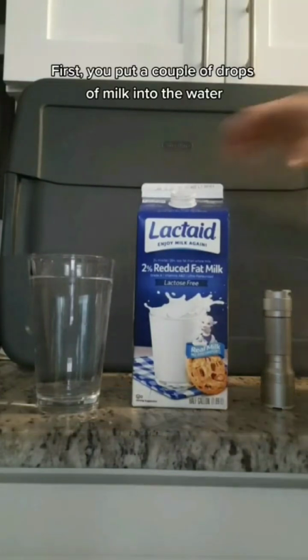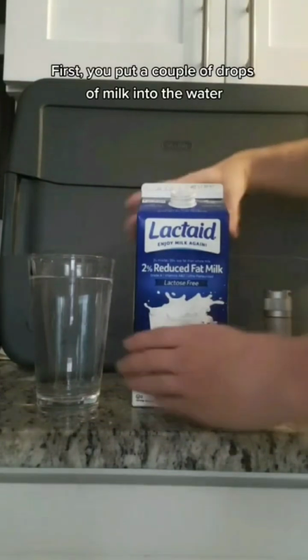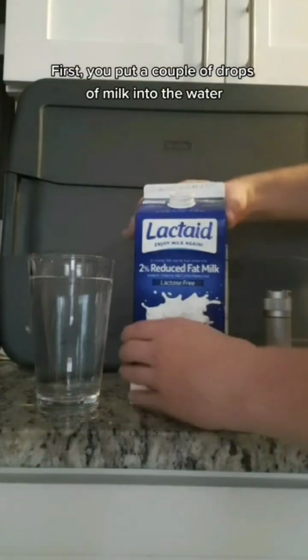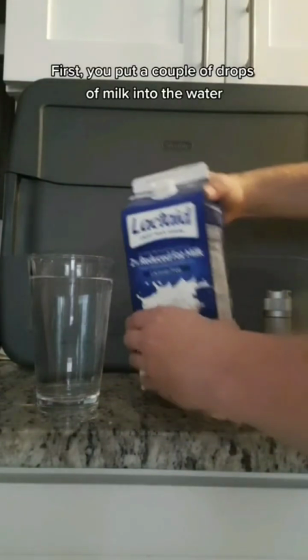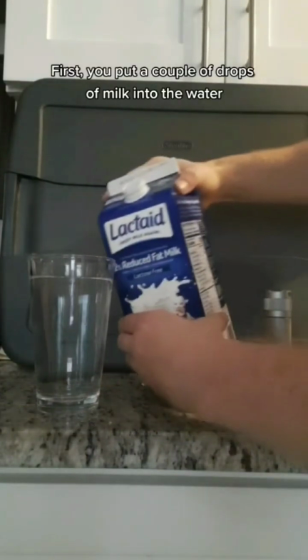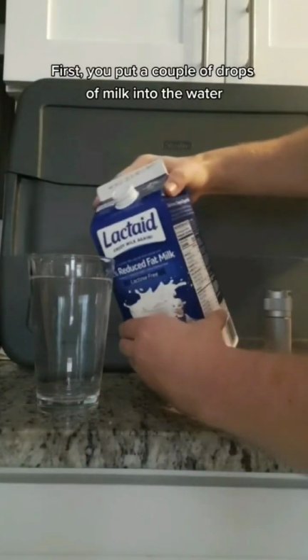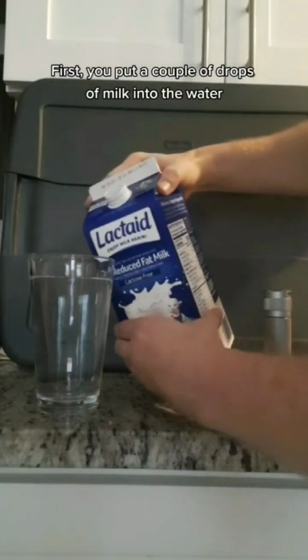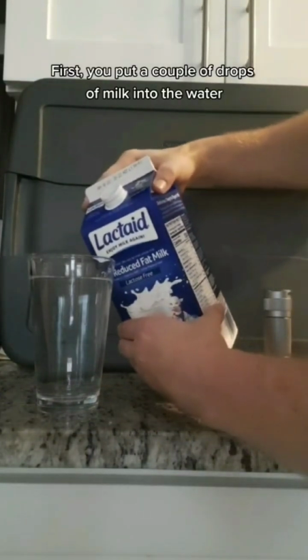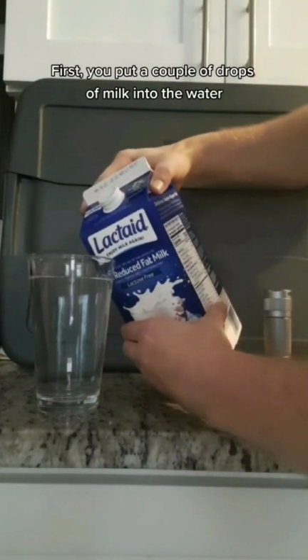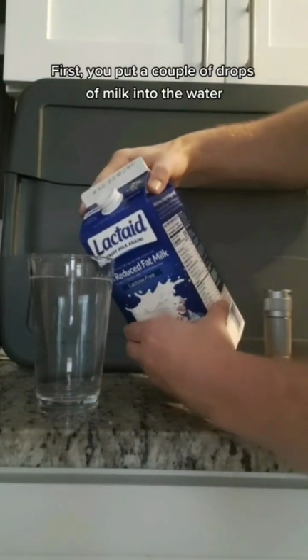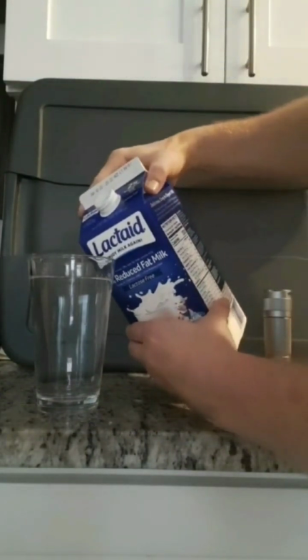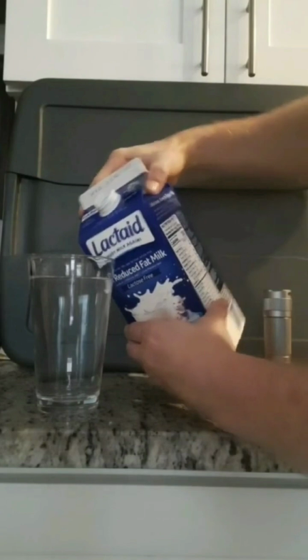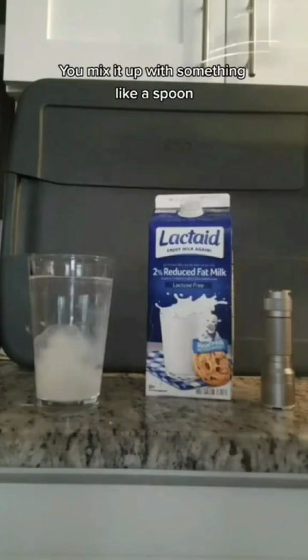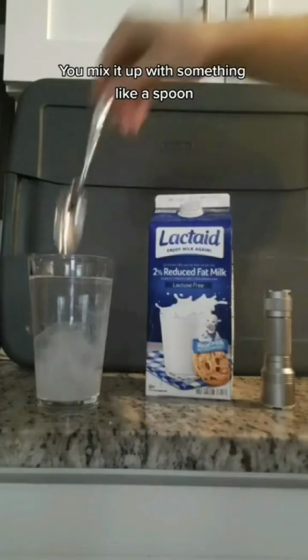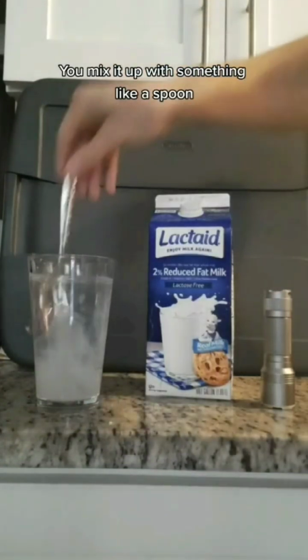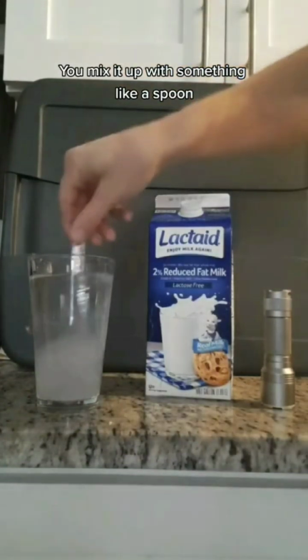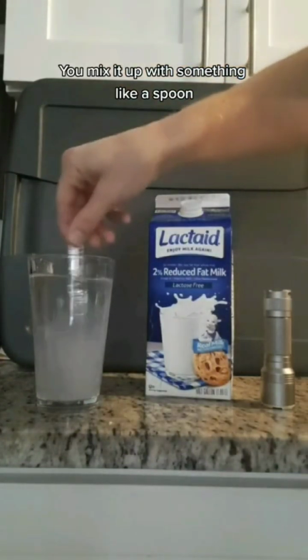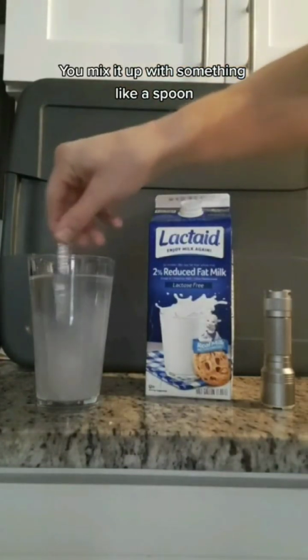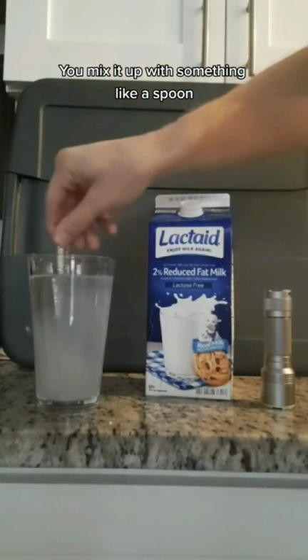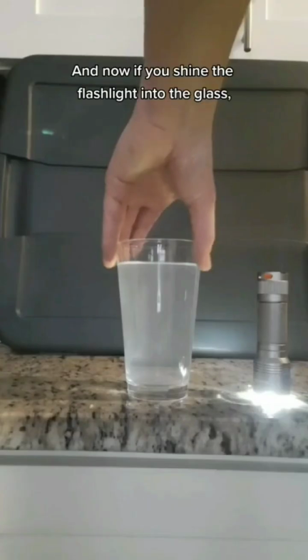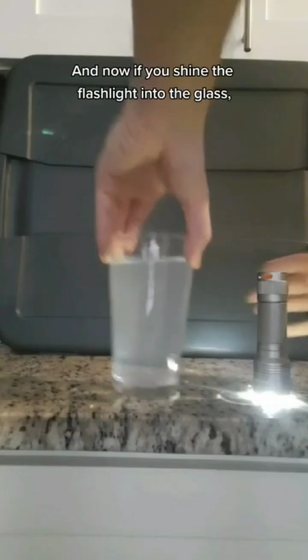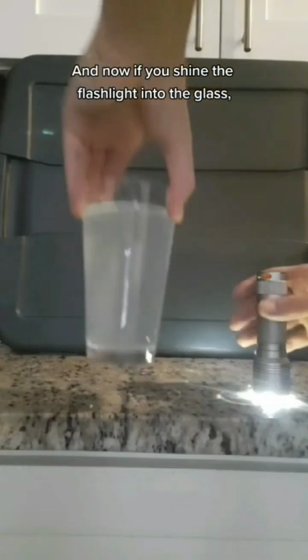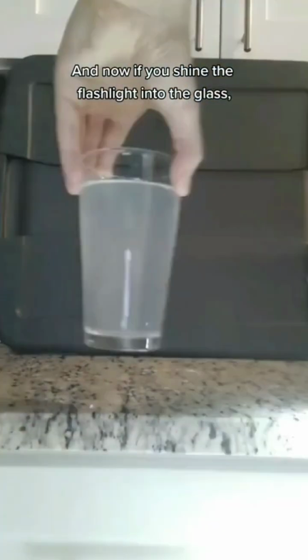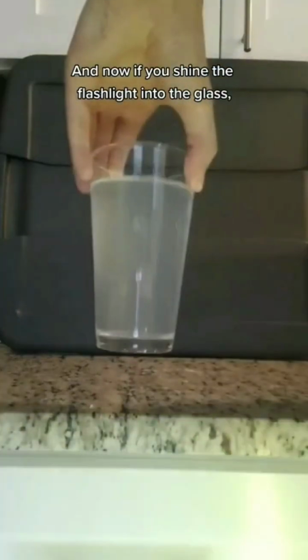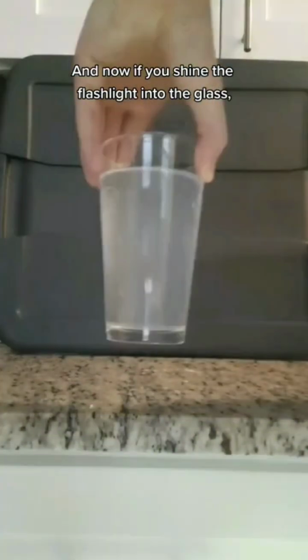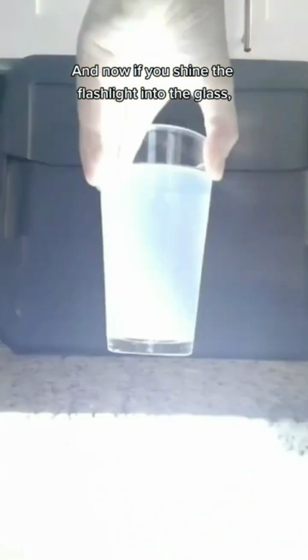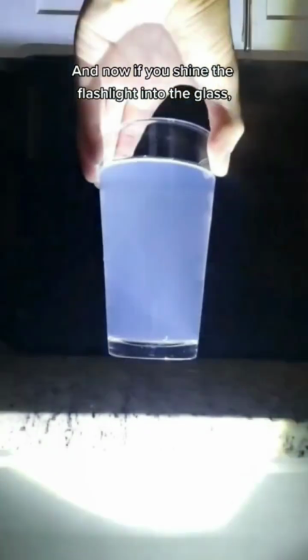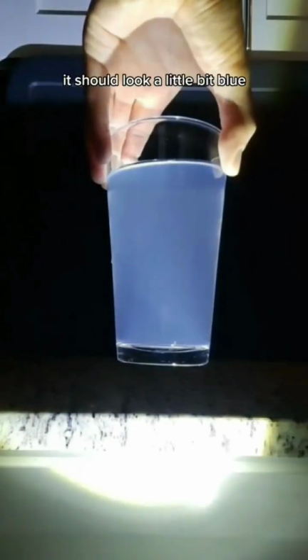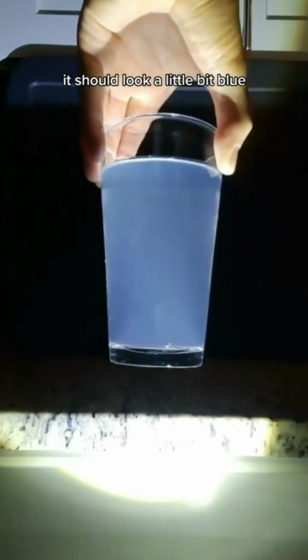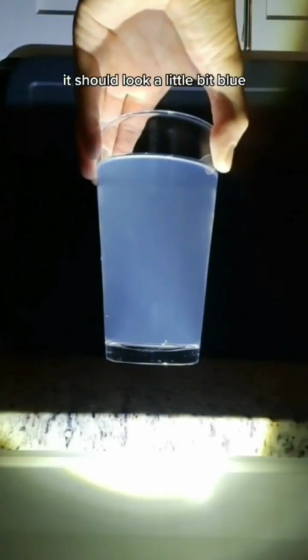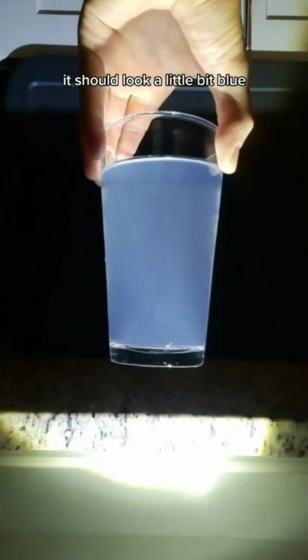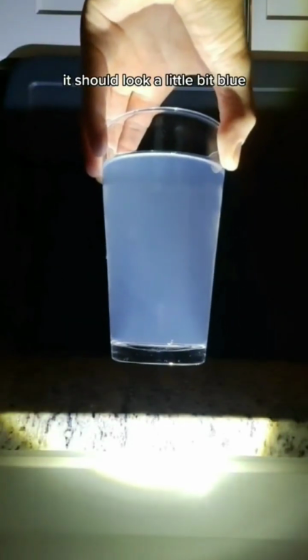First, you put a couple of drops of milk into the water. You mix it up with something like a spoon. And now, if you shine the flashlight into the glass, it should look a little bit blue.